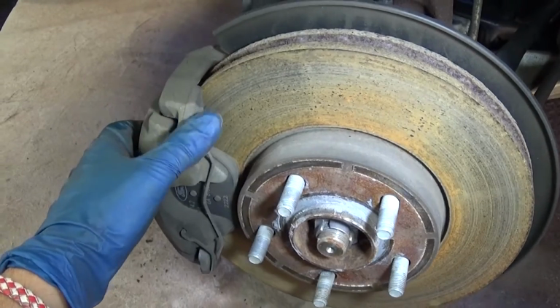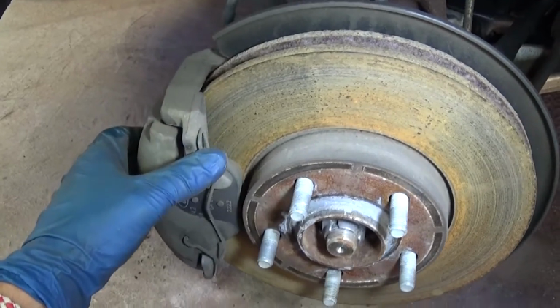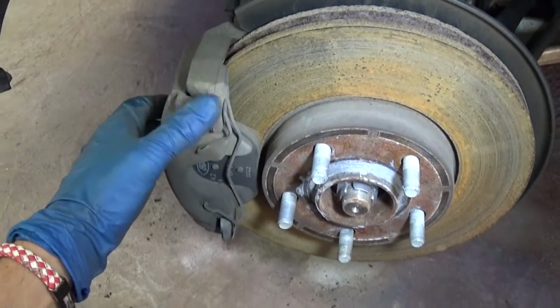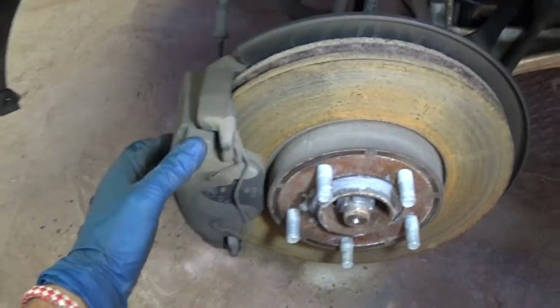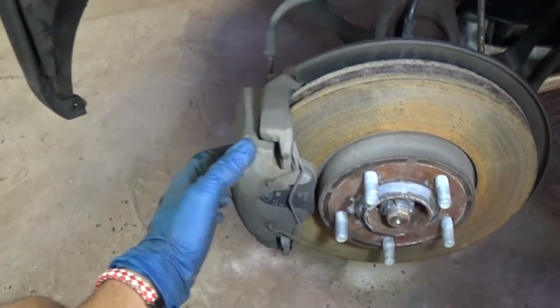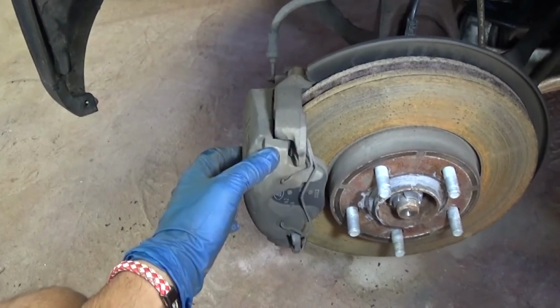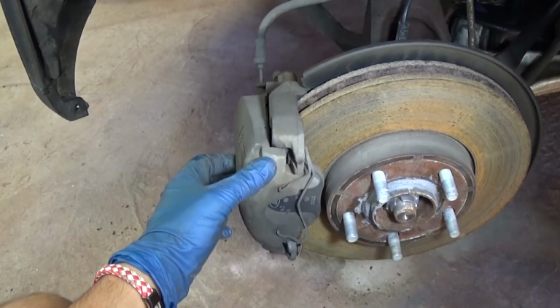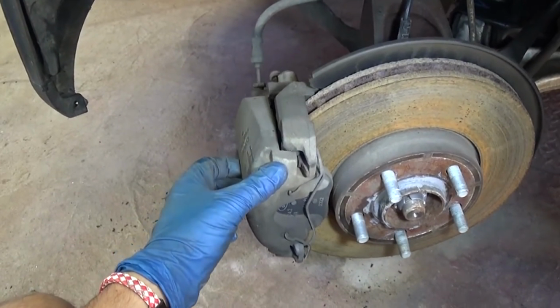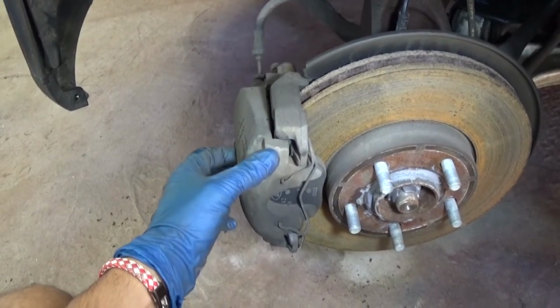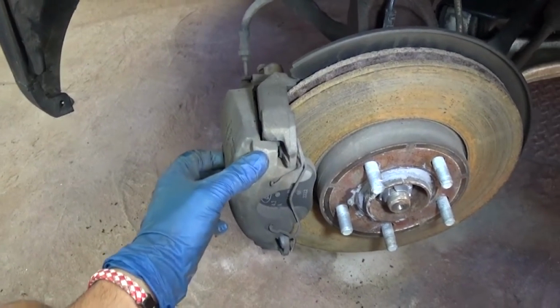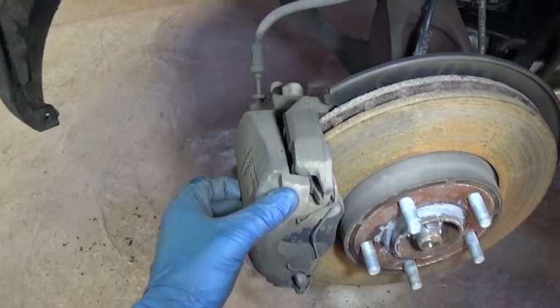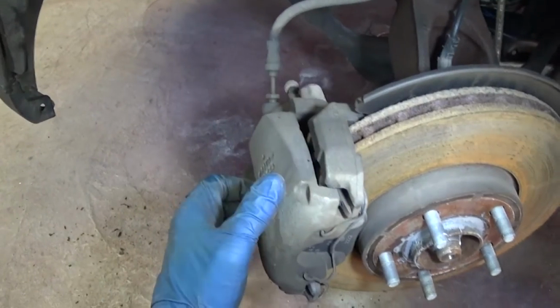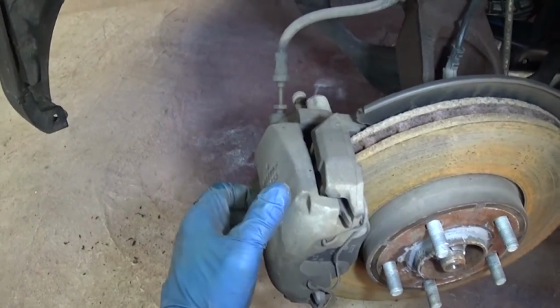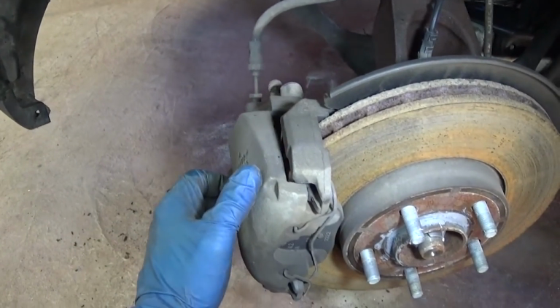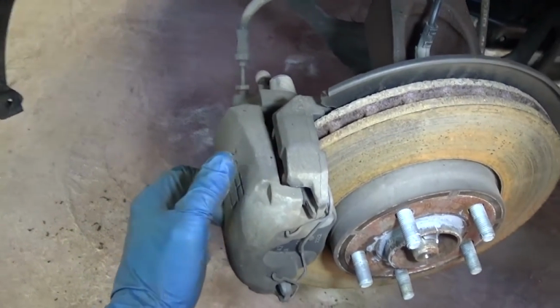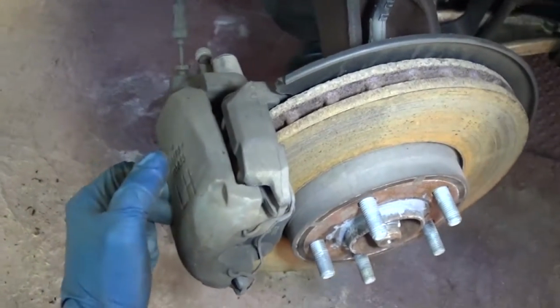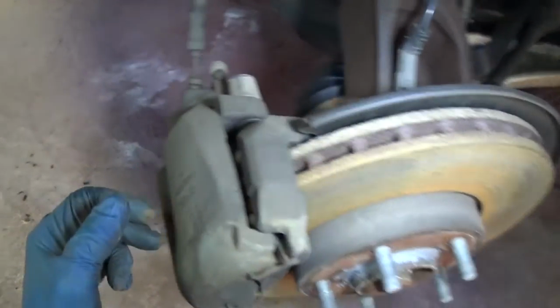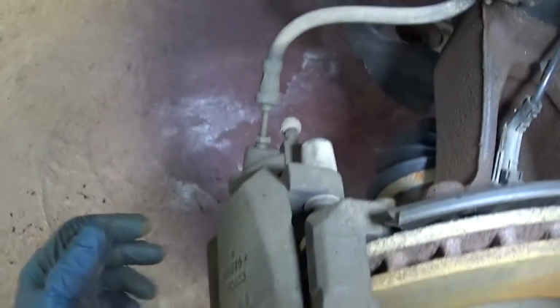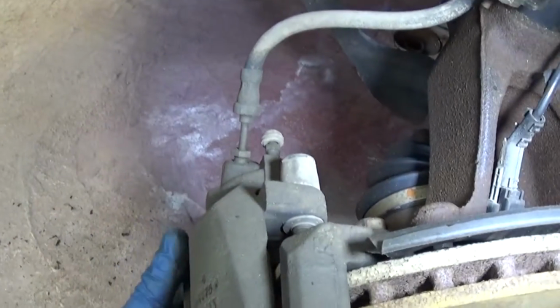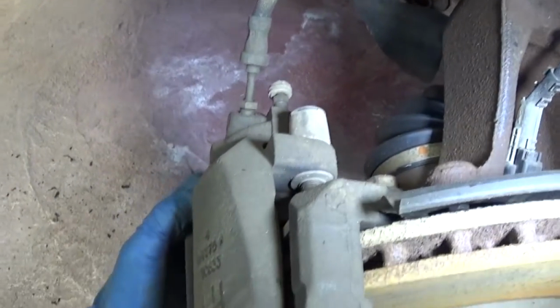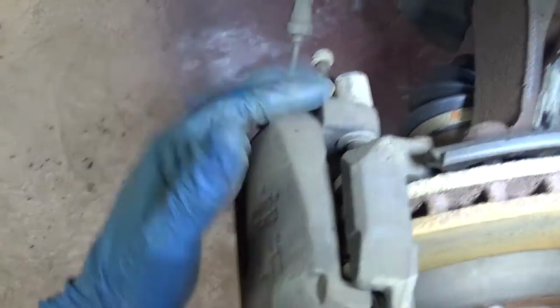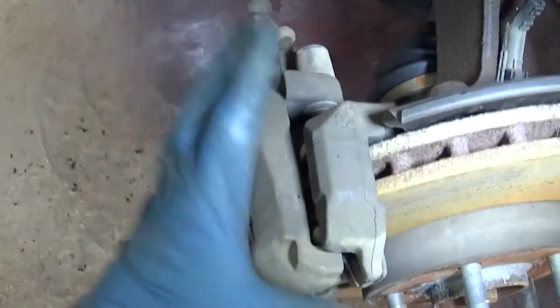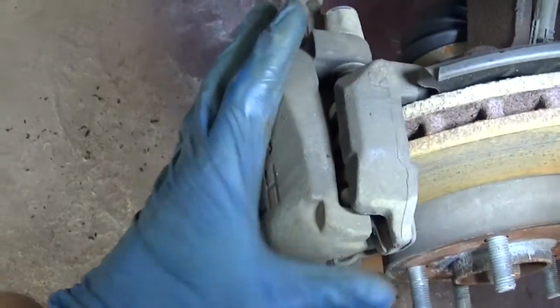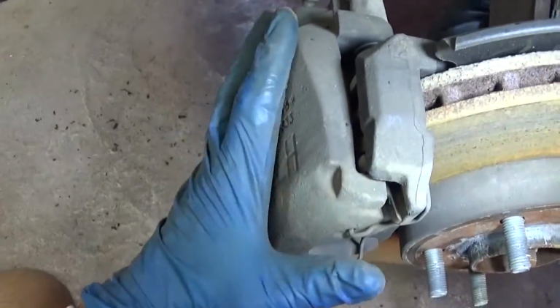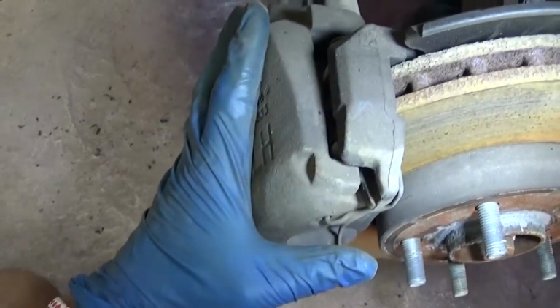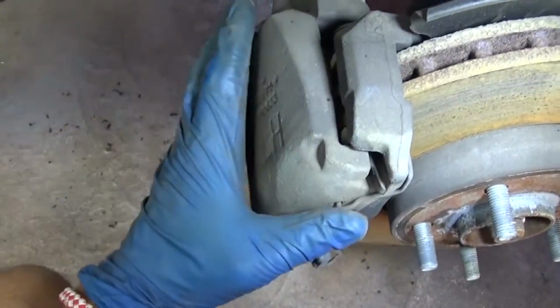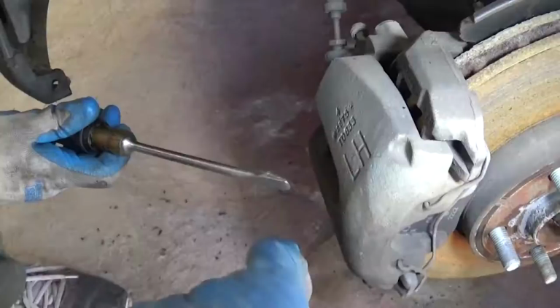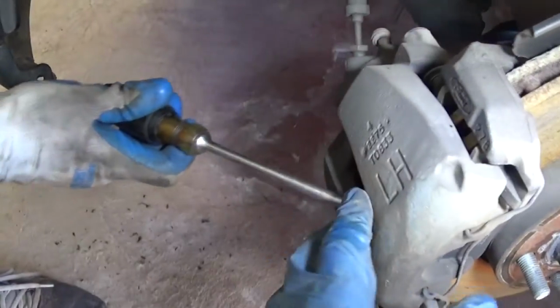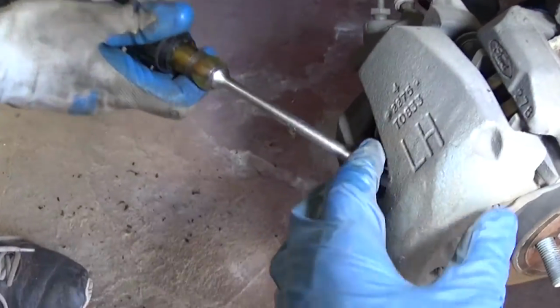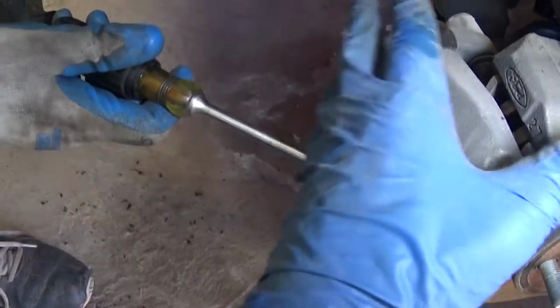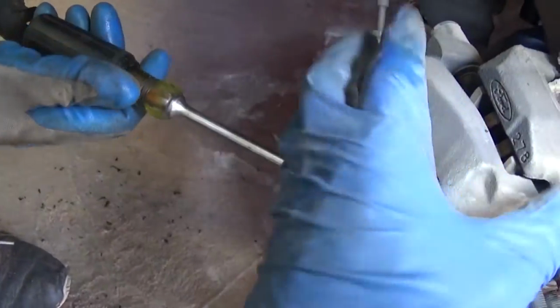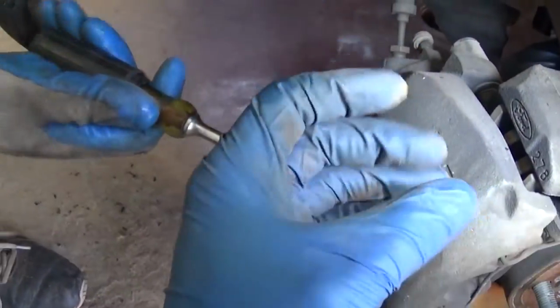We're going to turn the wheel all the way to the outside — to the left in our case. That way we can reach the bolts for the brake caliper right here. You can borrow or buy a piston compressing tool from a parts store.